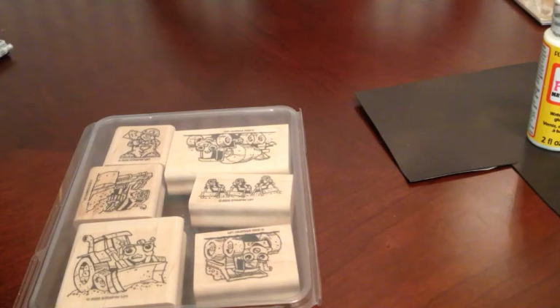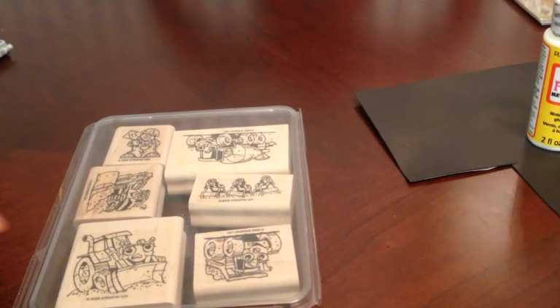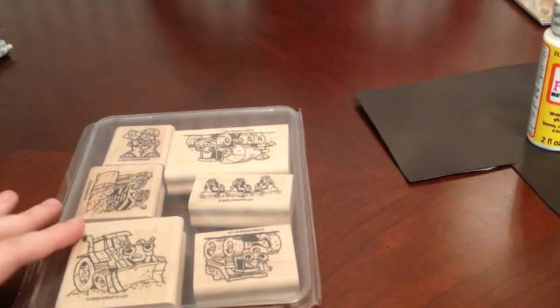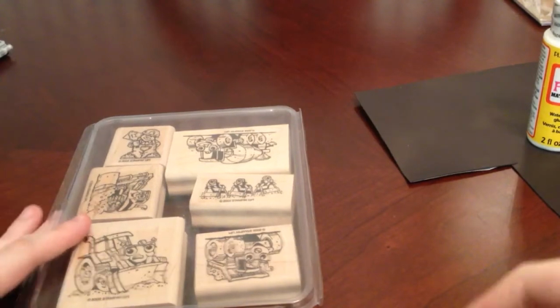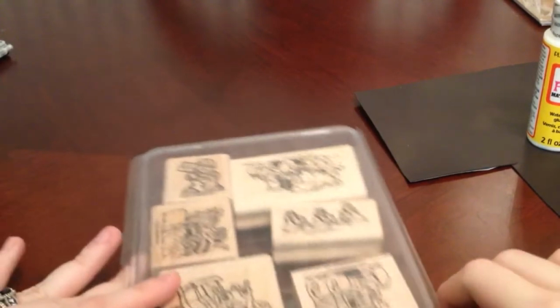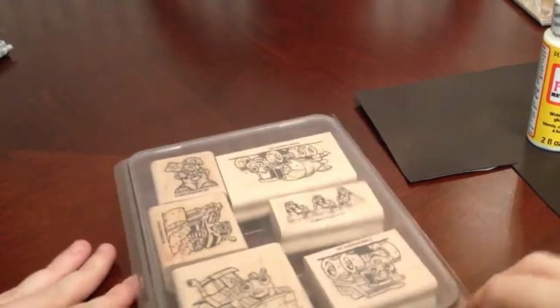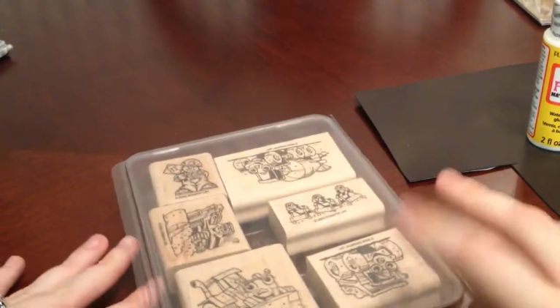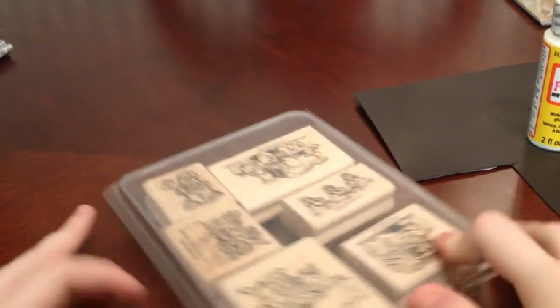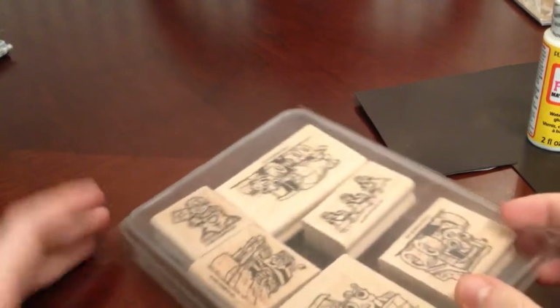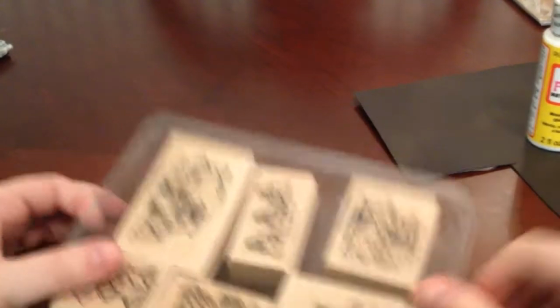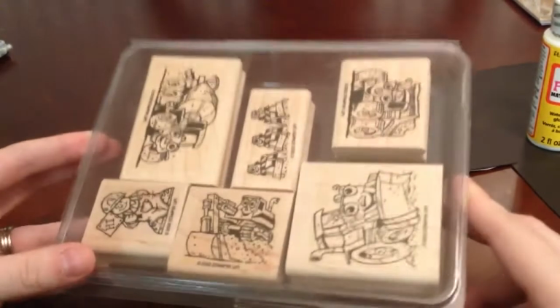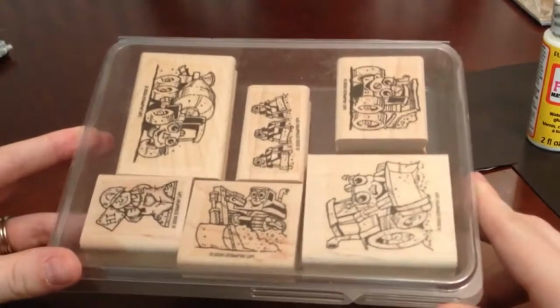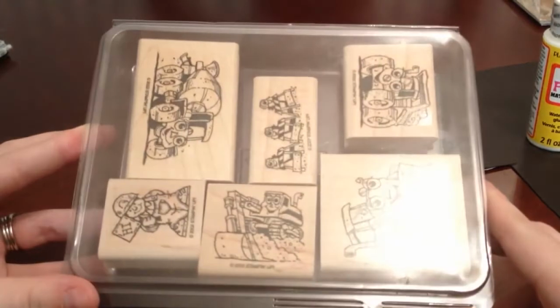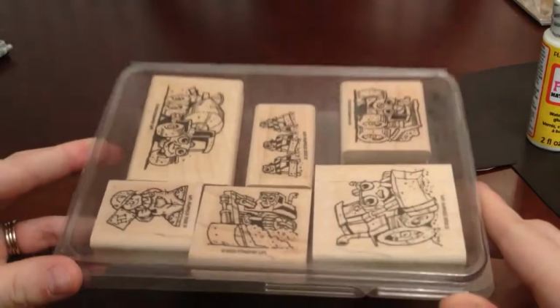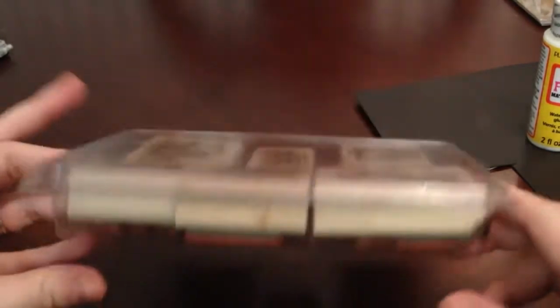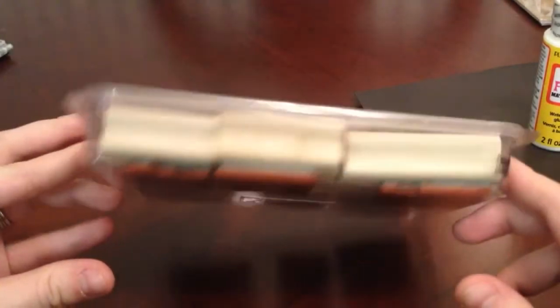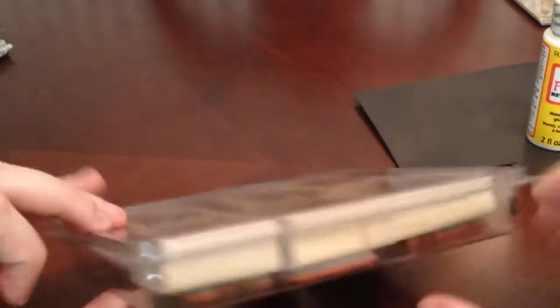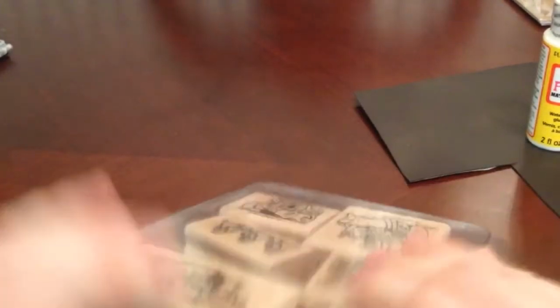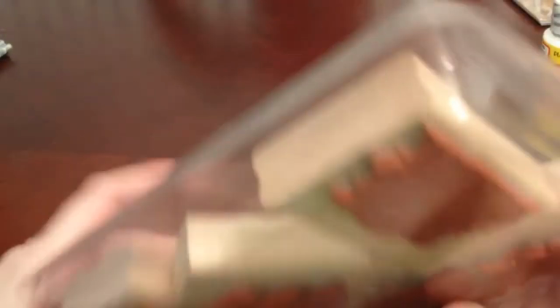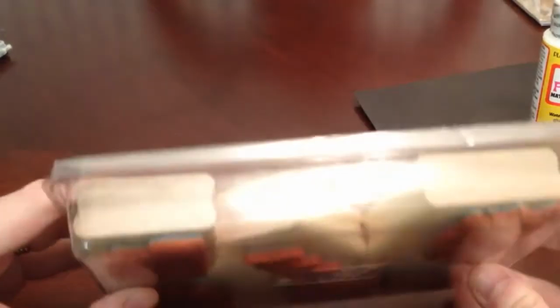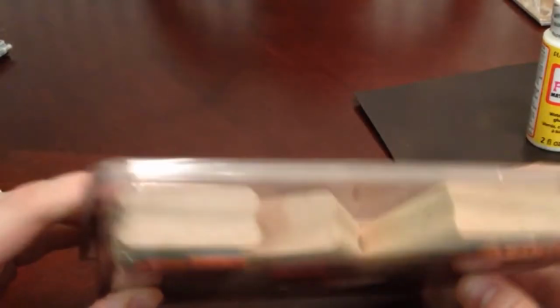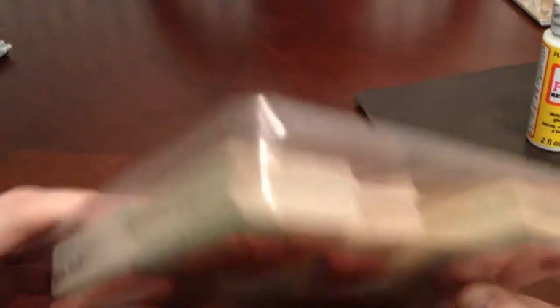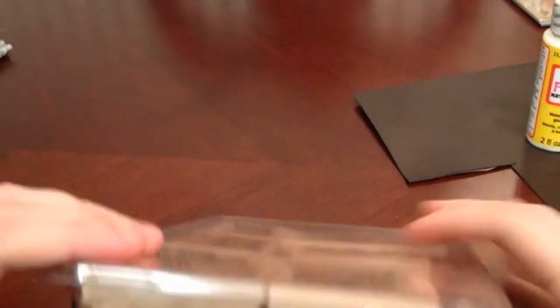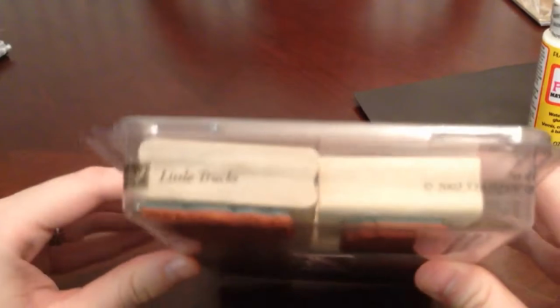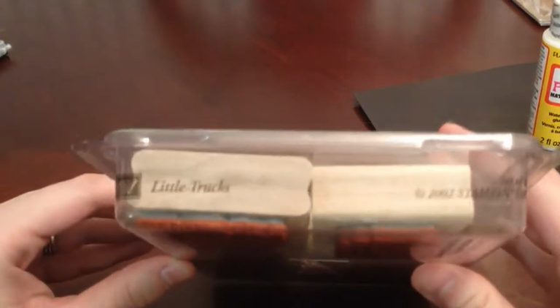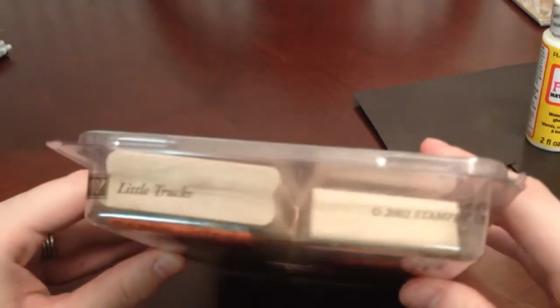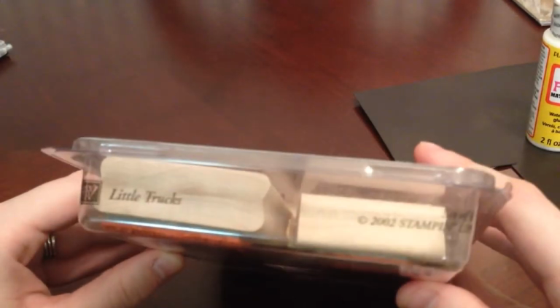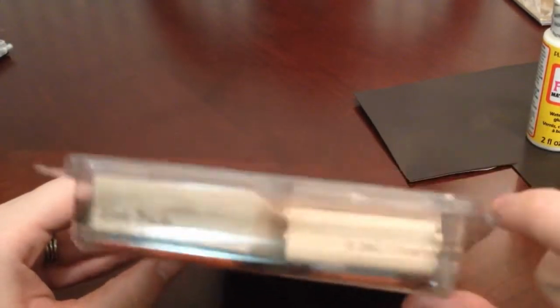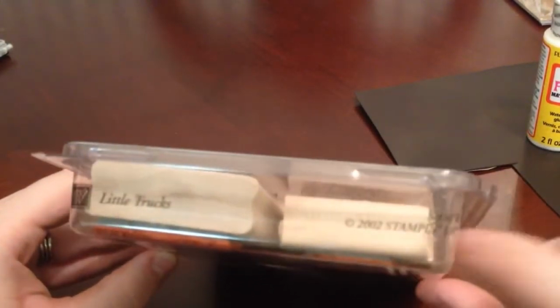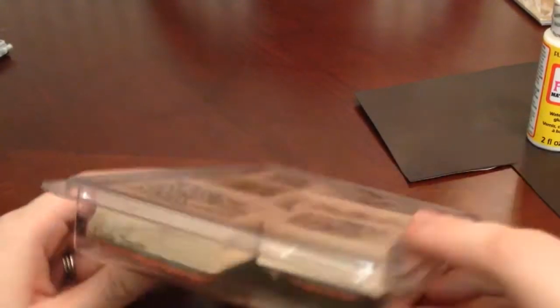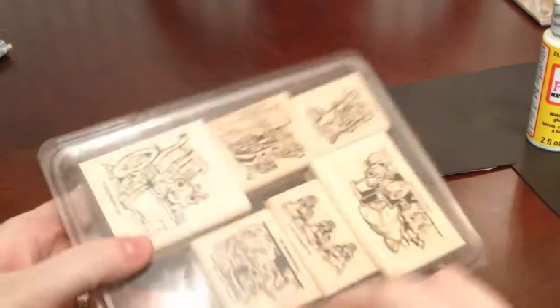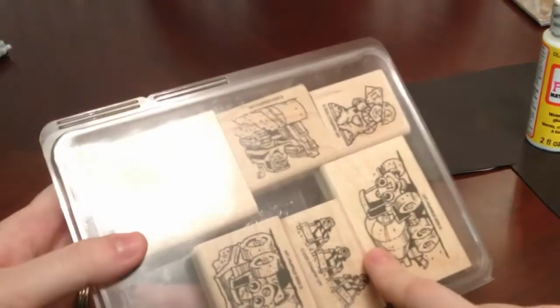Hey everyone! I have a project share. This is the Stampin' Up! Stamp Set Little Trucks, and it is an older stamp set from 2002.